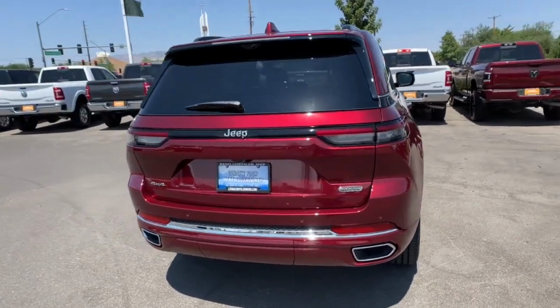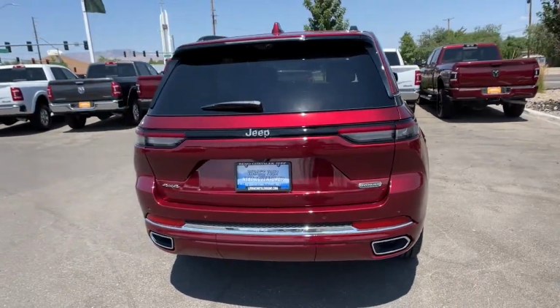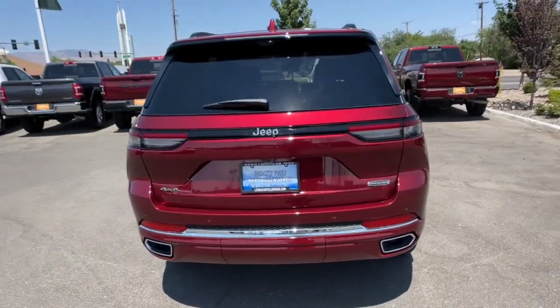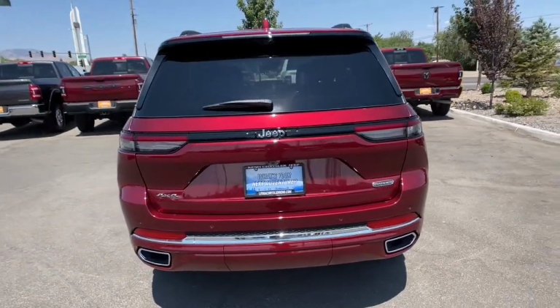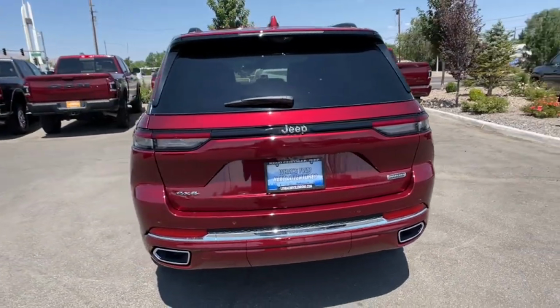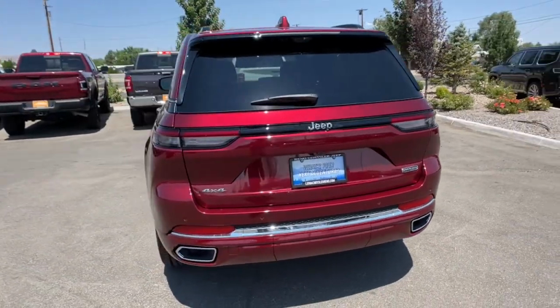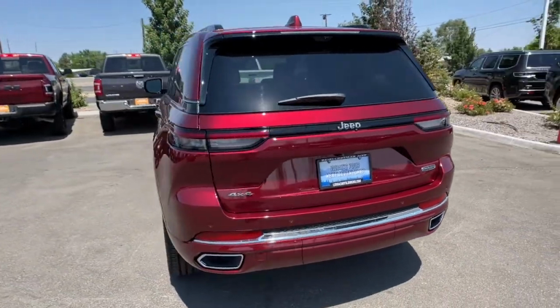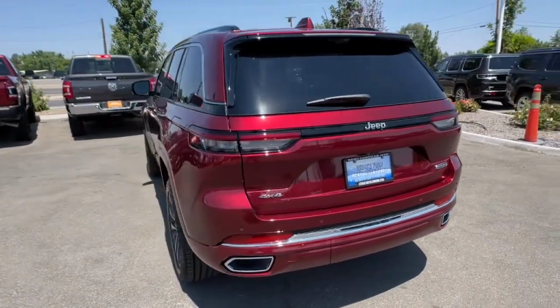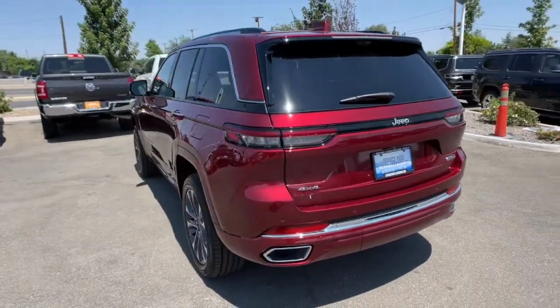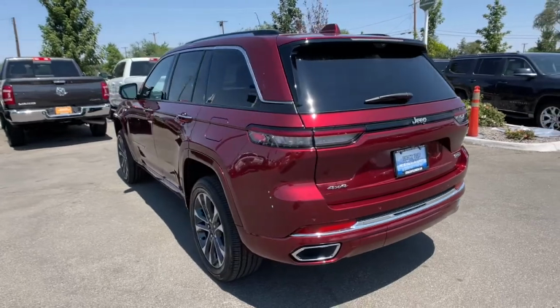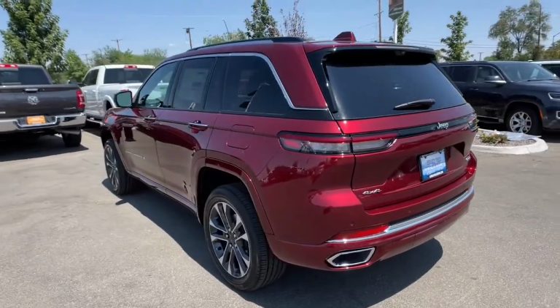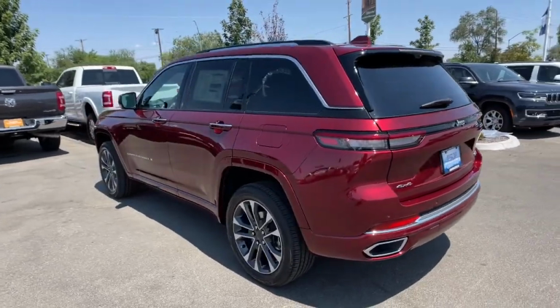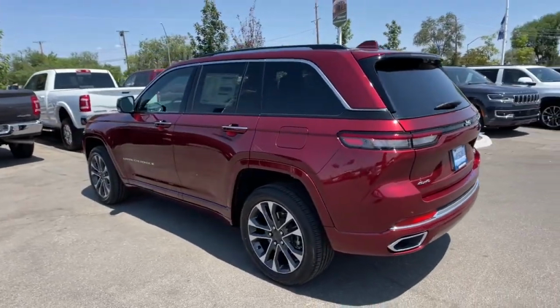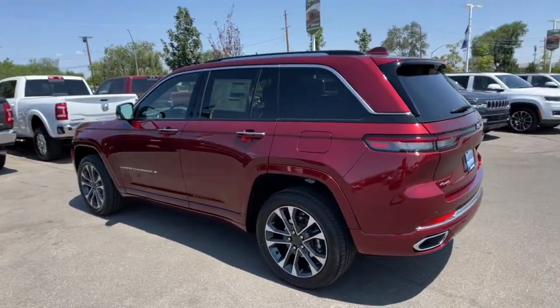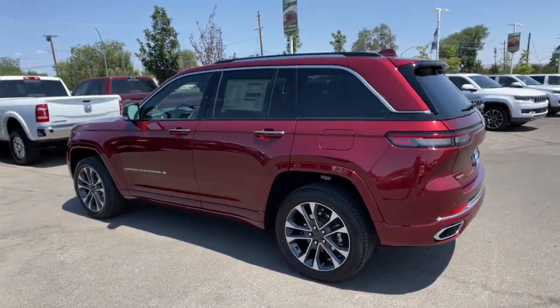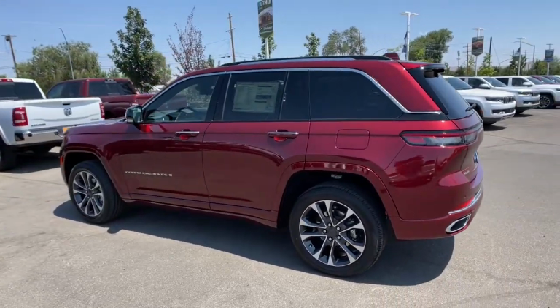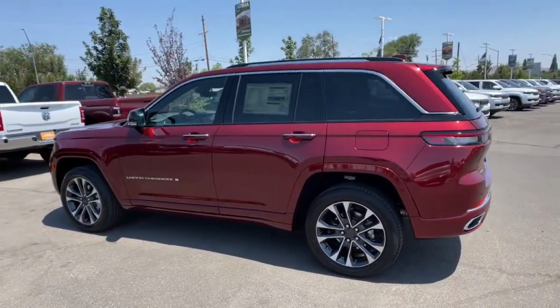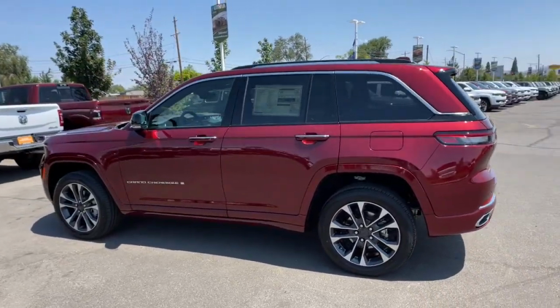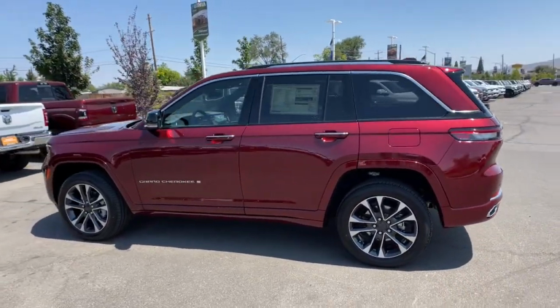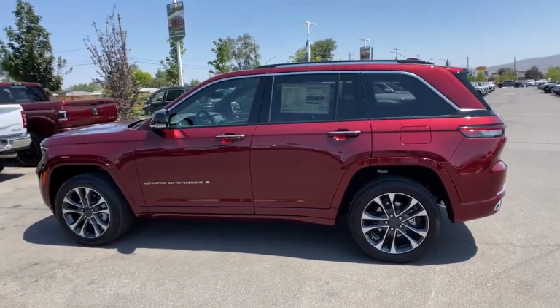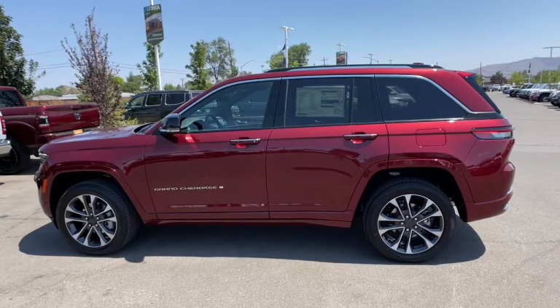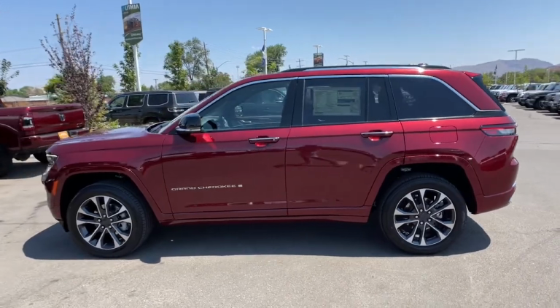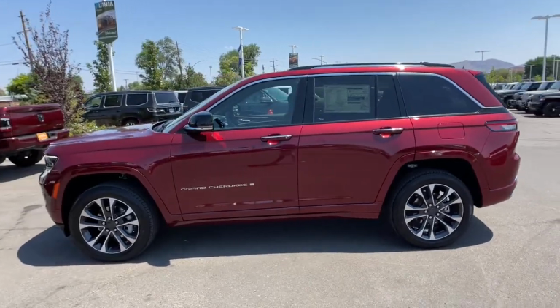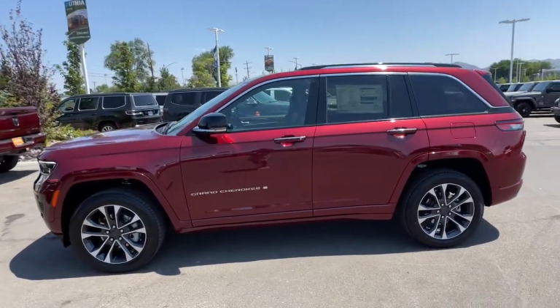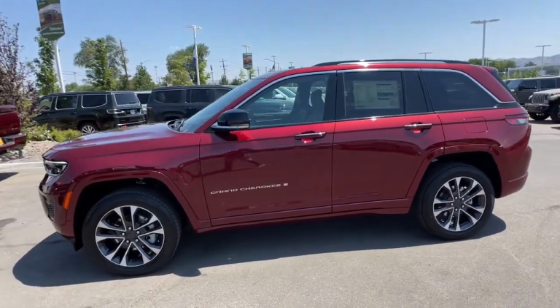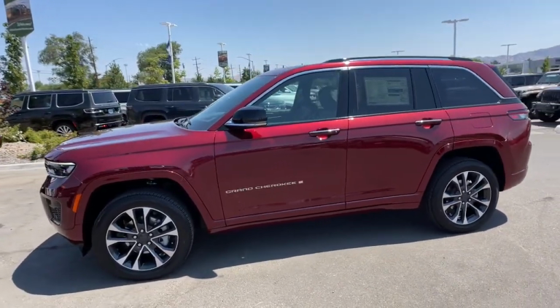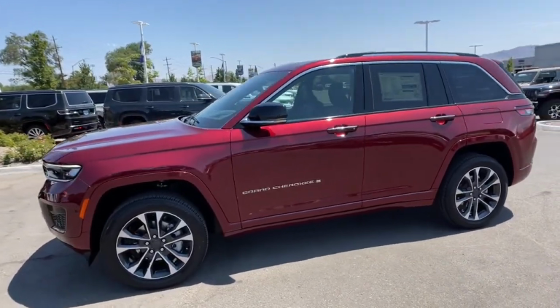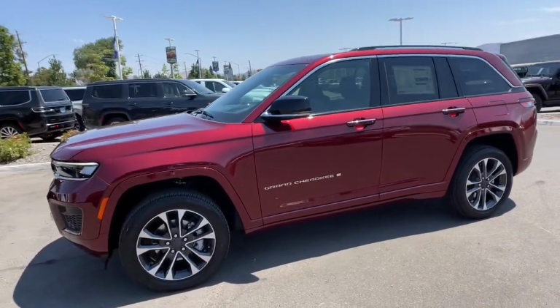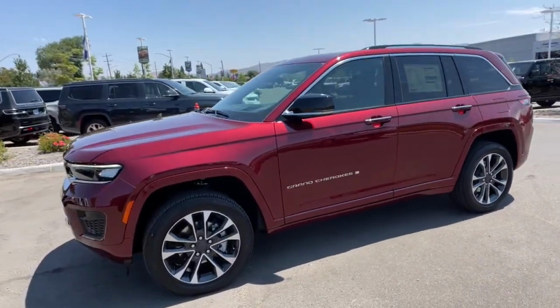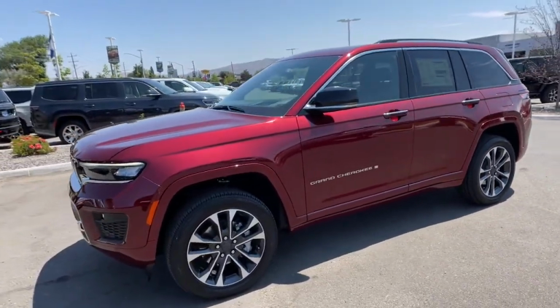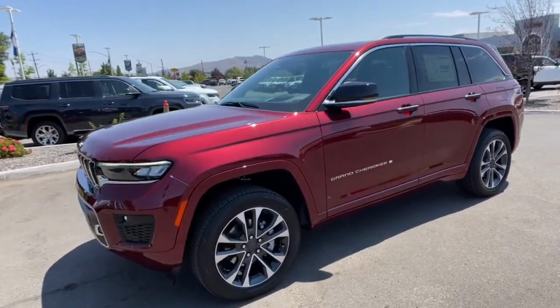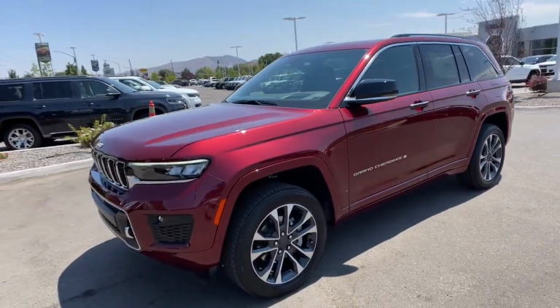Panoramic roof, hands-free liftgate, heated driver's seat, keyless entry, navigation system, woodgrain interior trim, fog lamps, heated mirrors, iPod and MP3 input, lane-keeping assist.